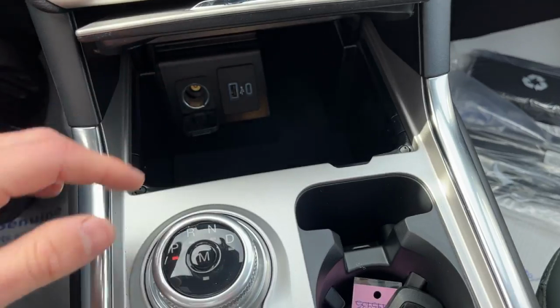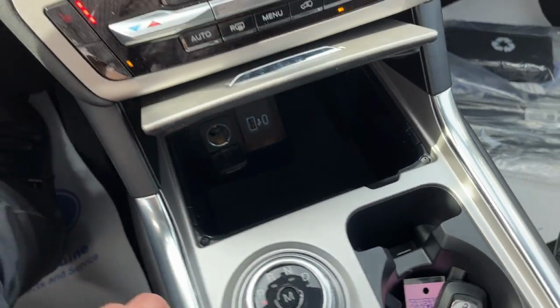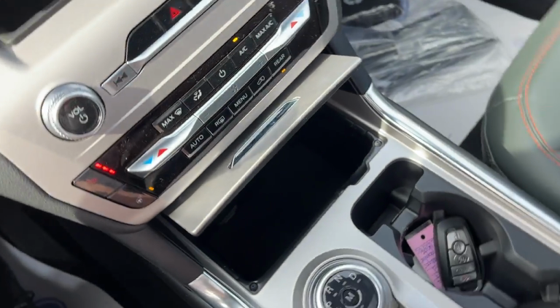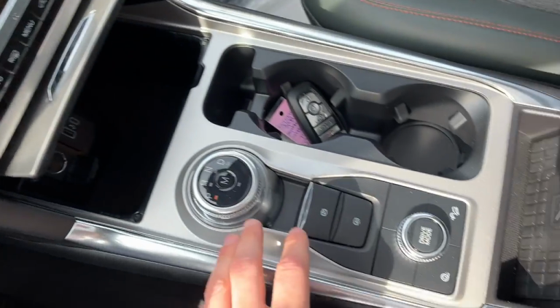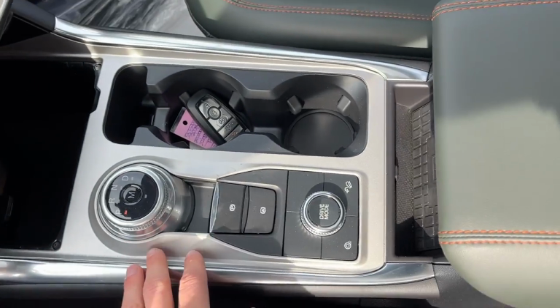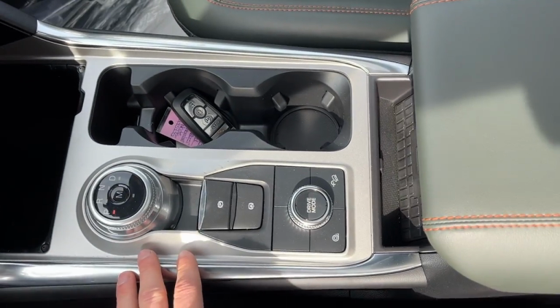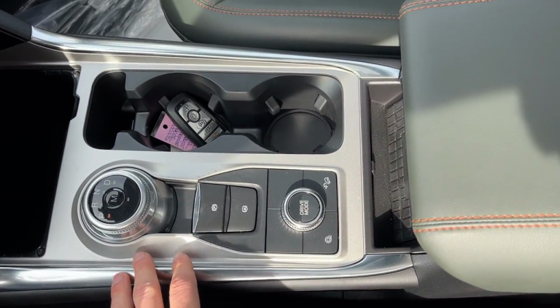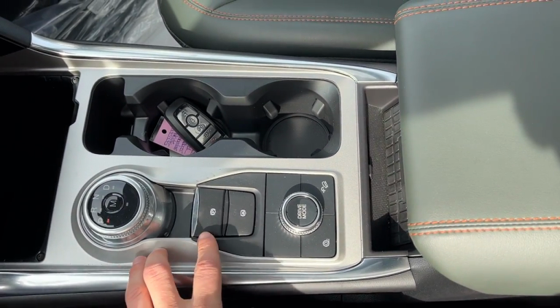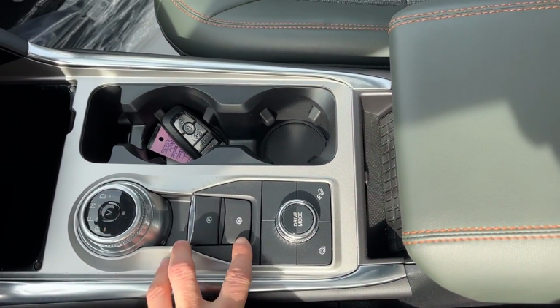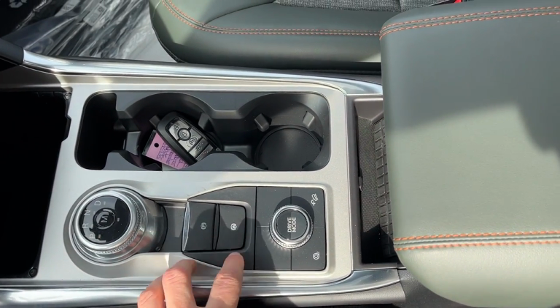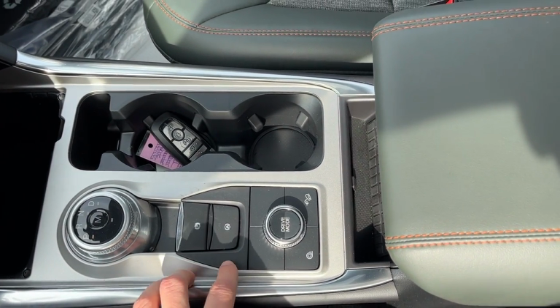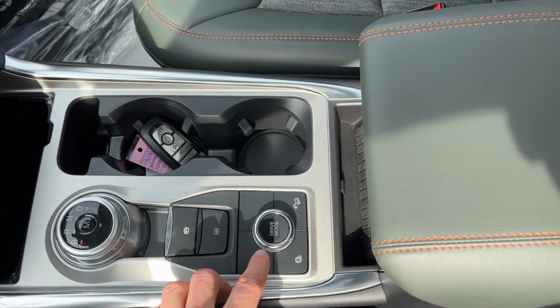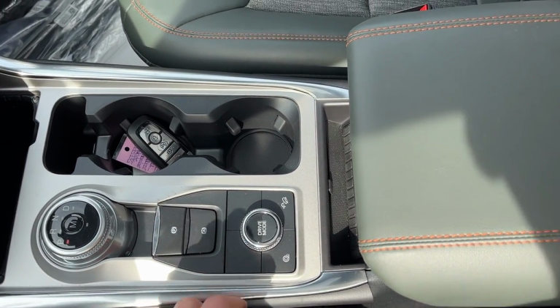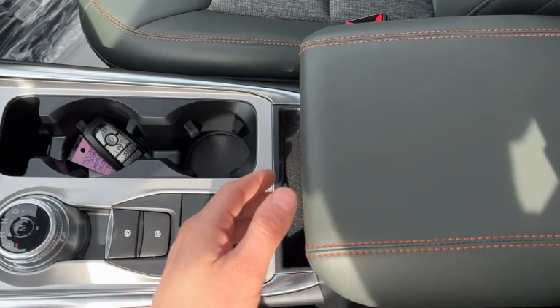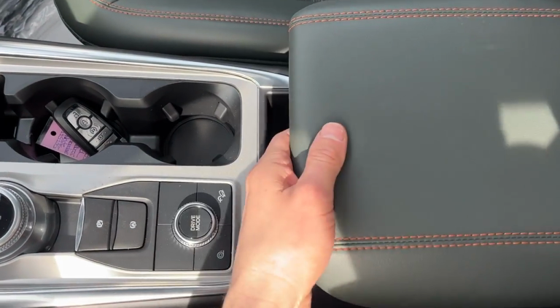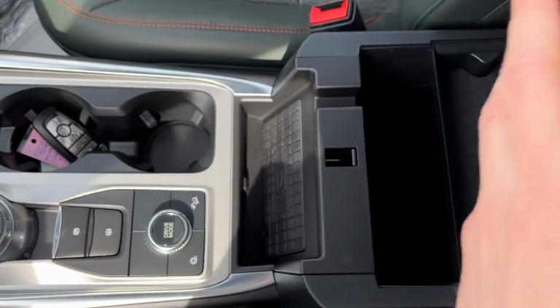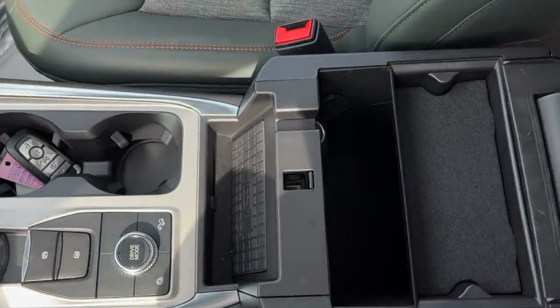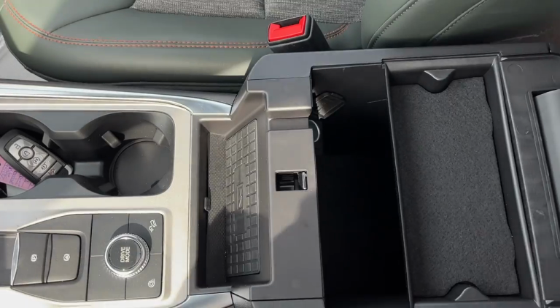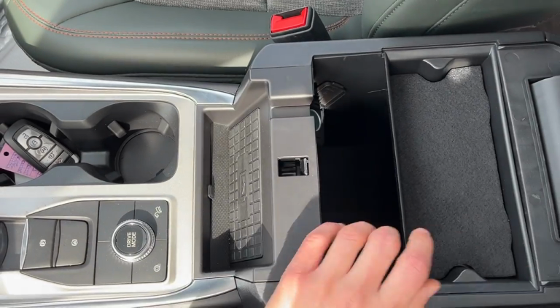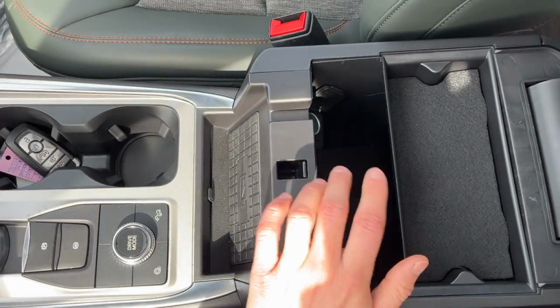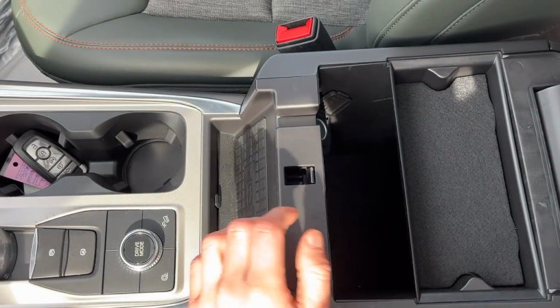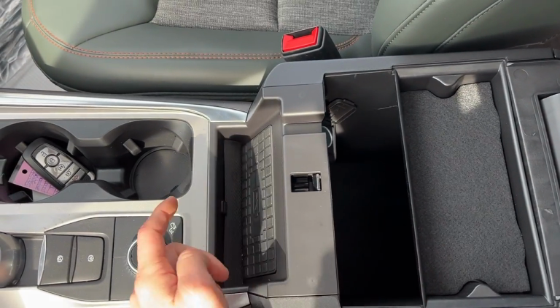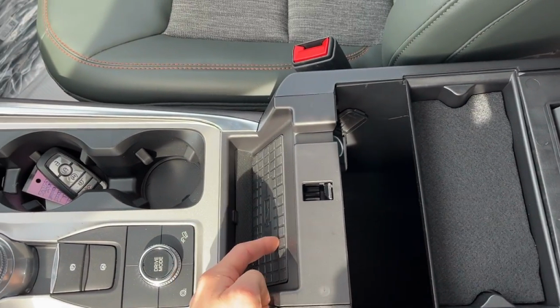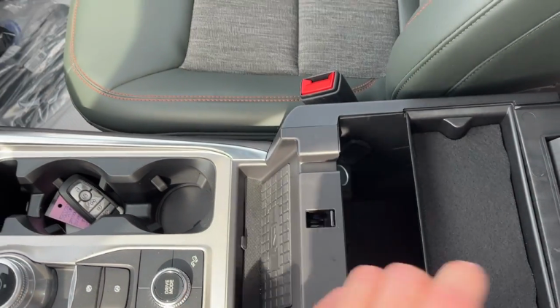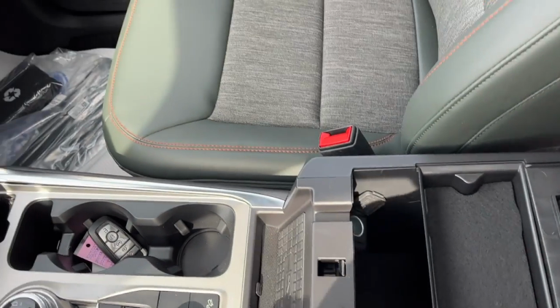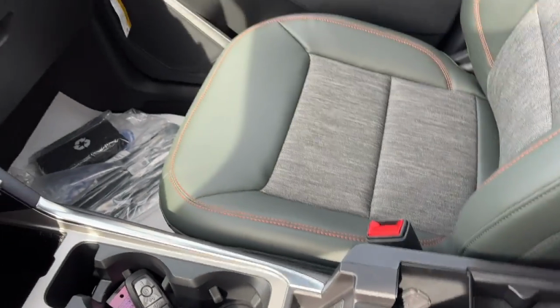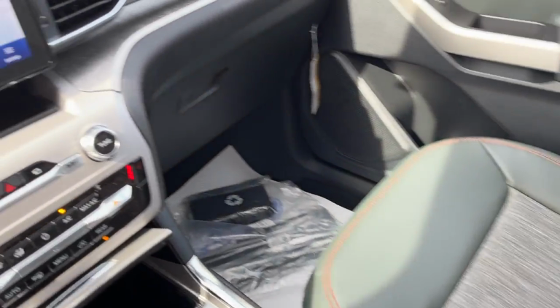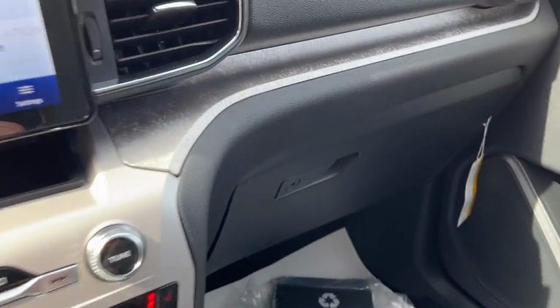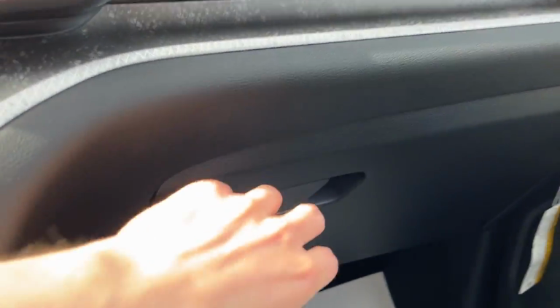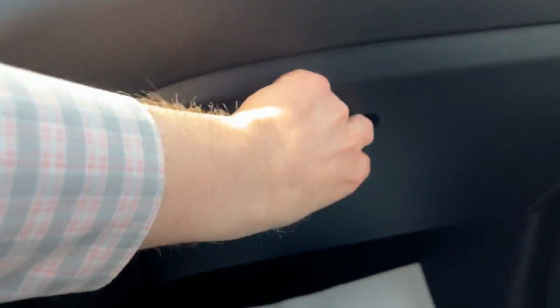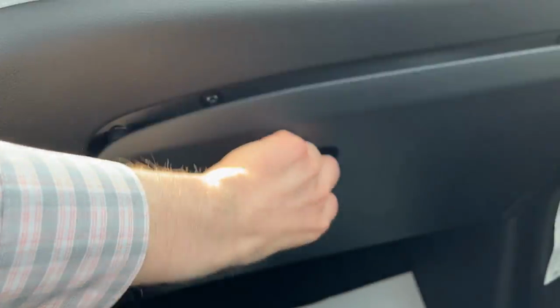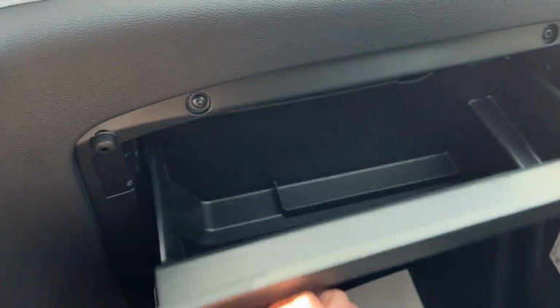Some more power options, your dial style shifter, your parking brake, auto hold, and your different drive modes. You get some storage in the center console, as well as a 12-volt outlet and wireless charging. You do have your lockable glove box.